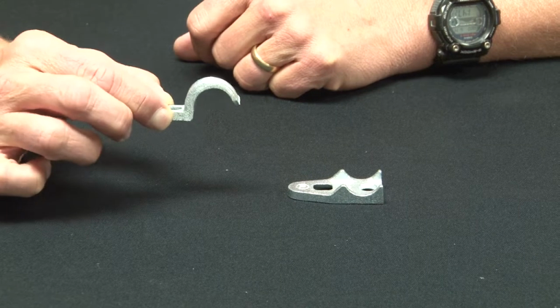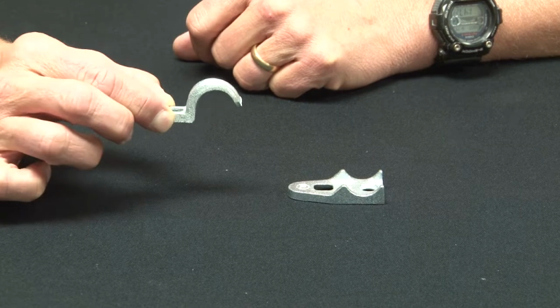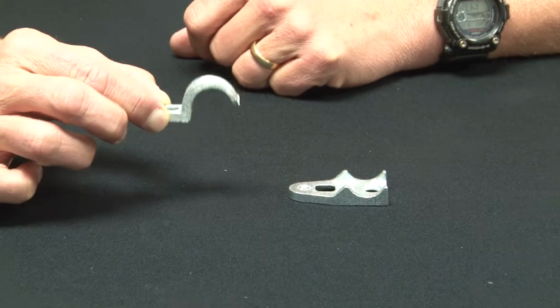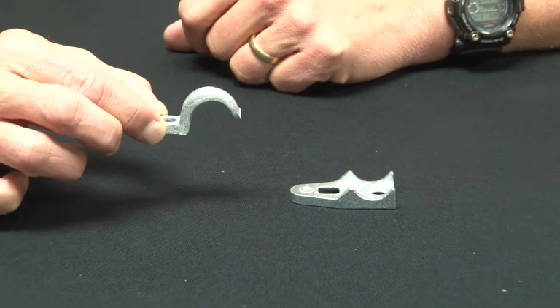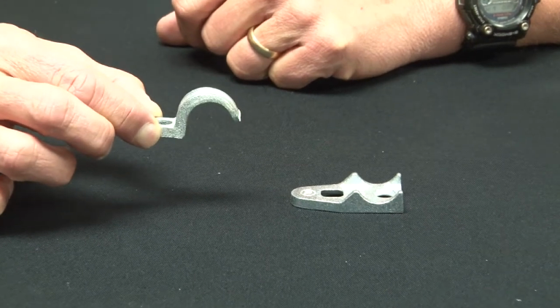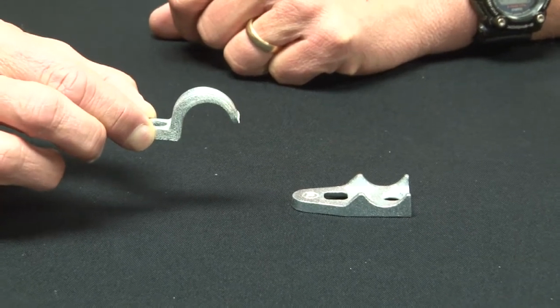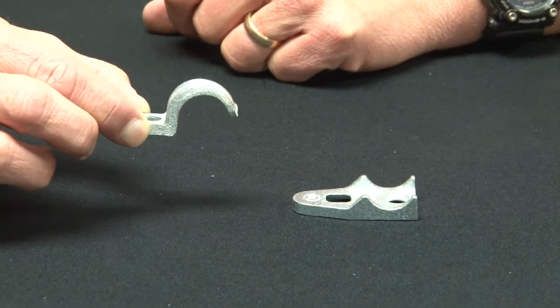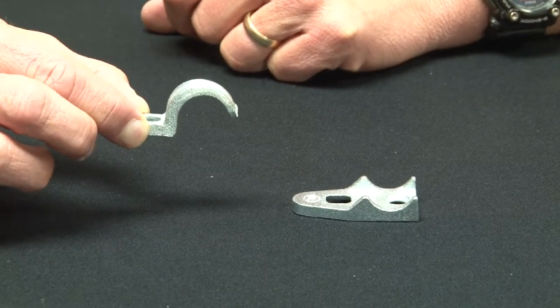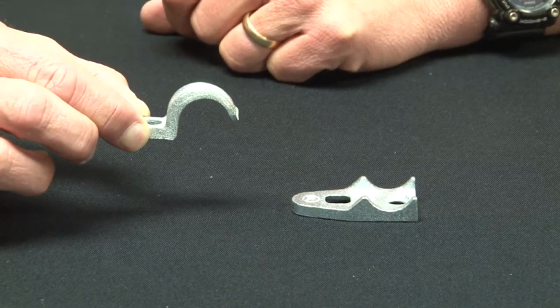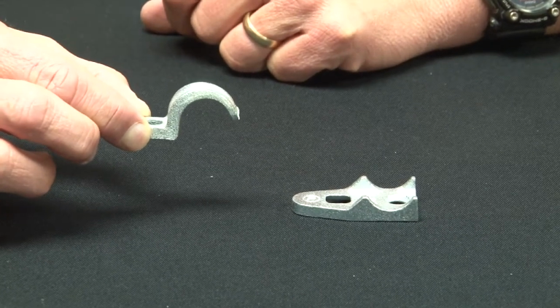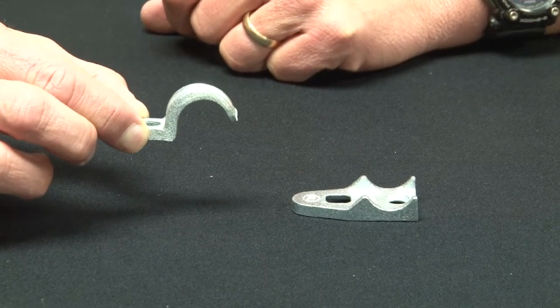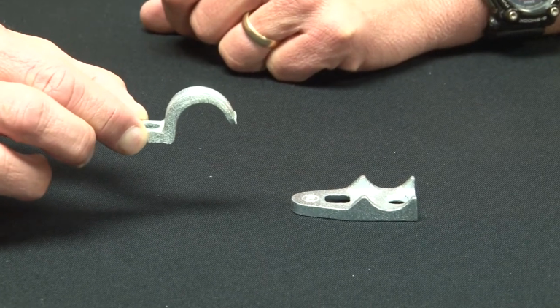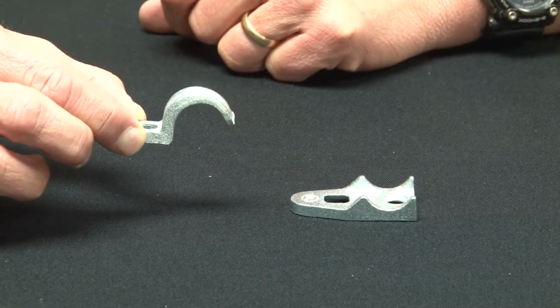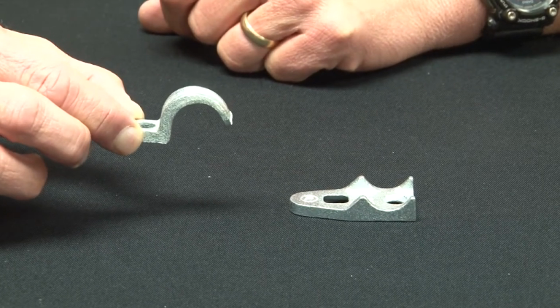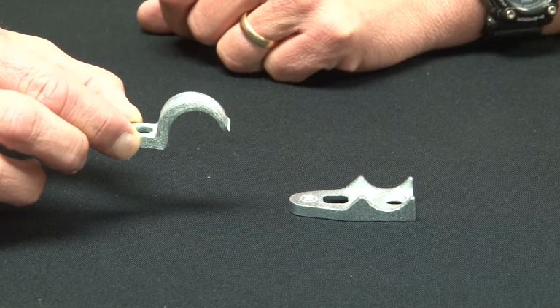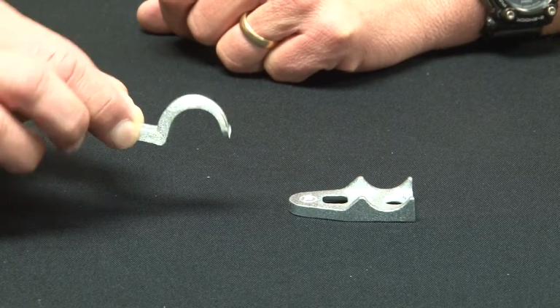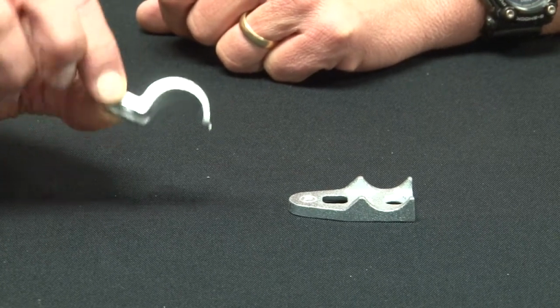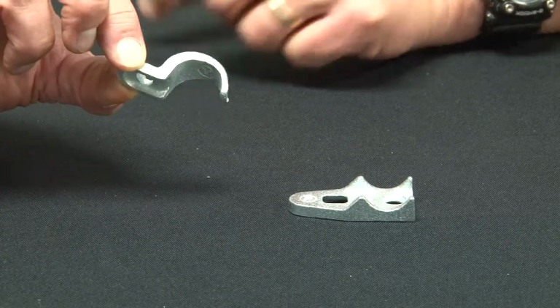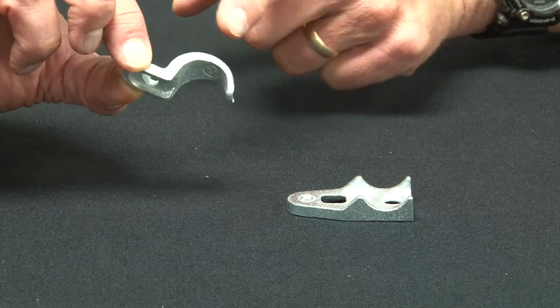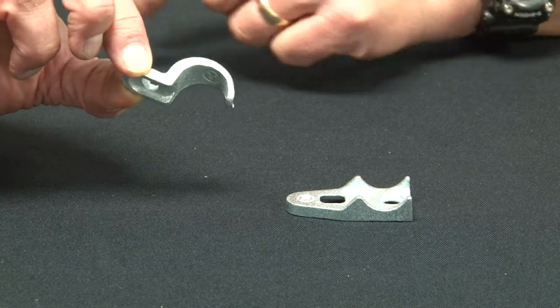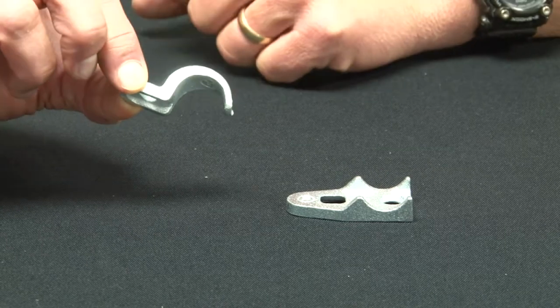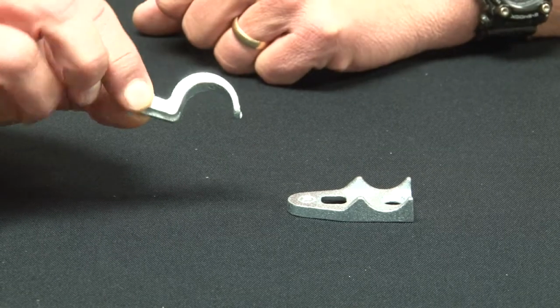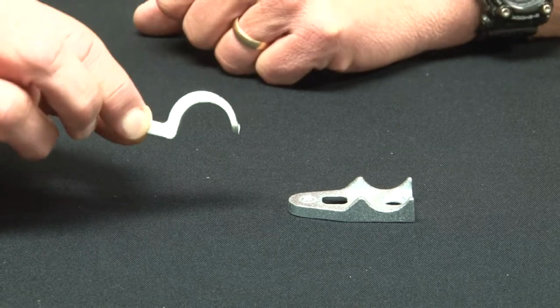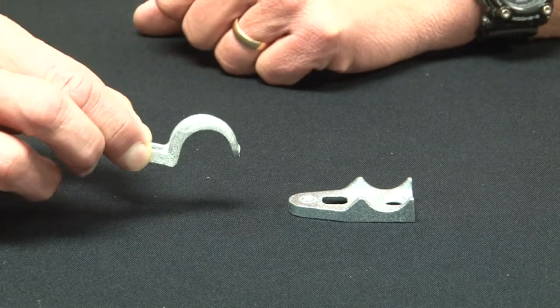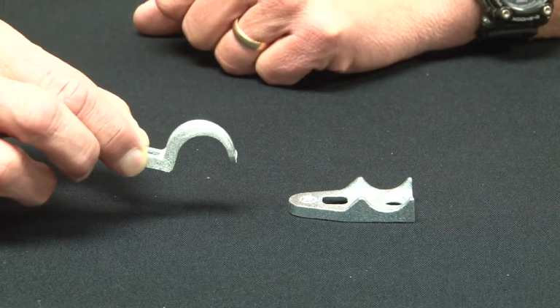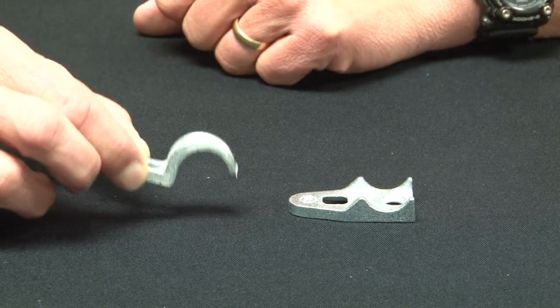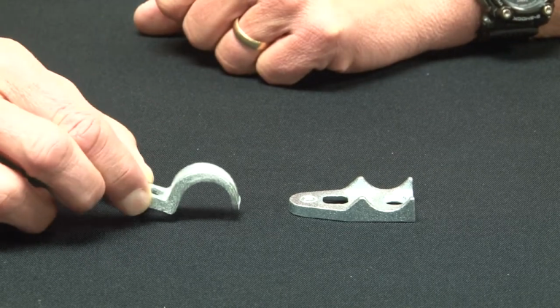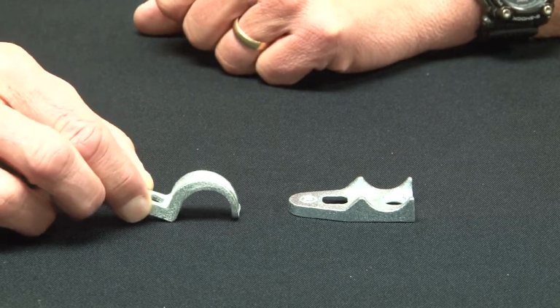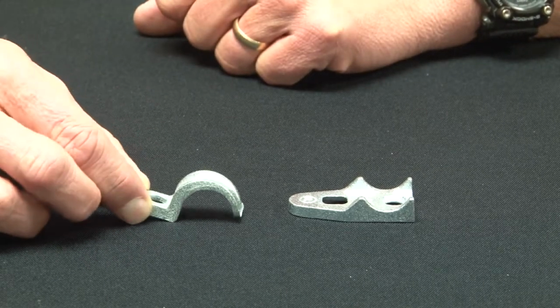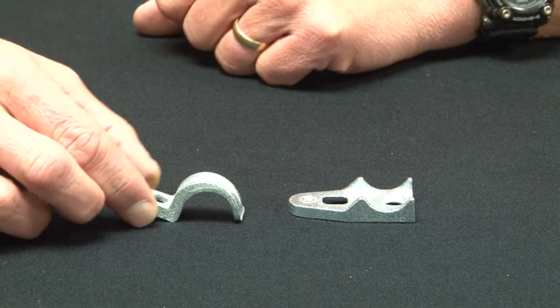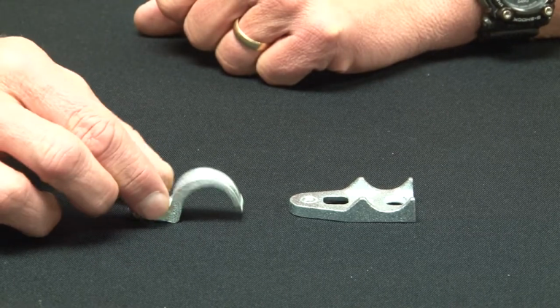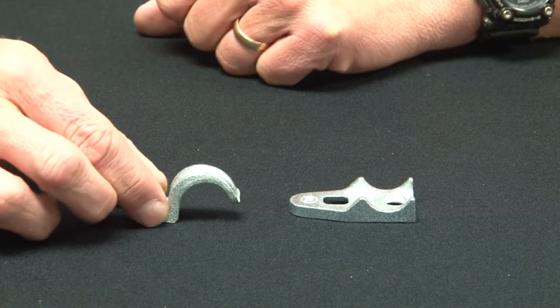These particular one hole straps come in half inch through four inch sizes and are made from rugged malleable iron that's been zinc plated for corrosion protection.